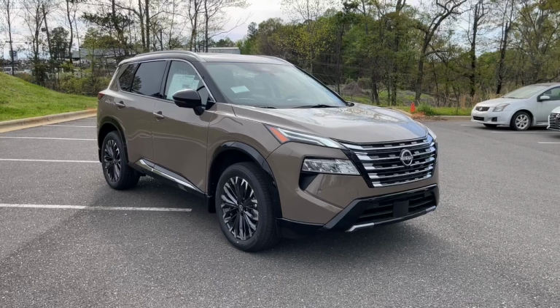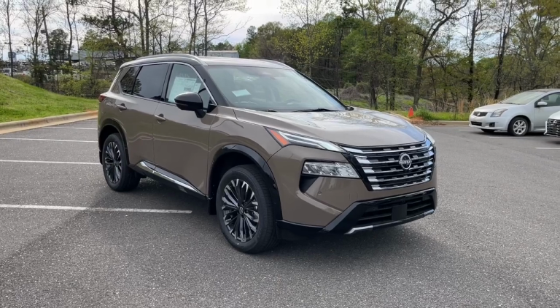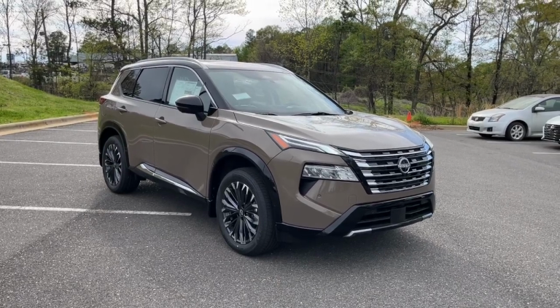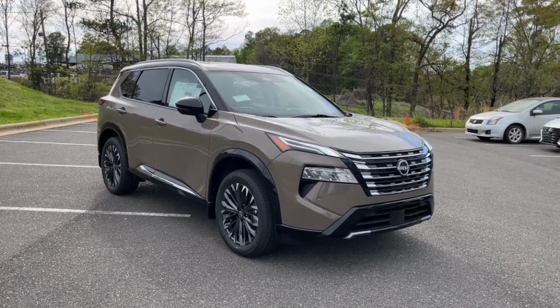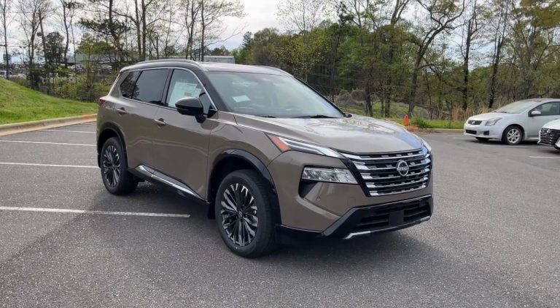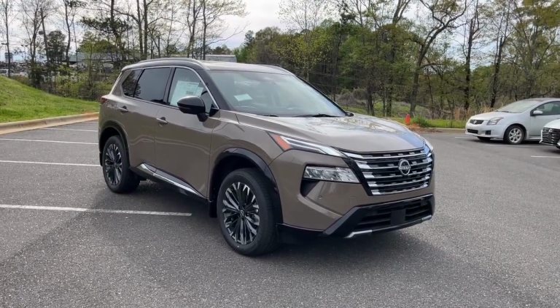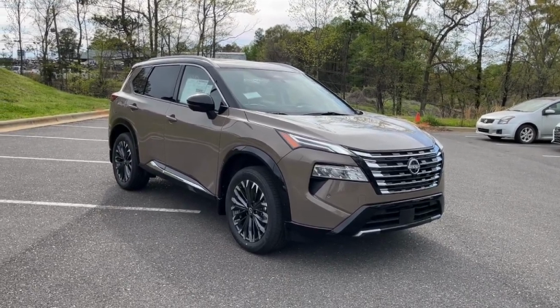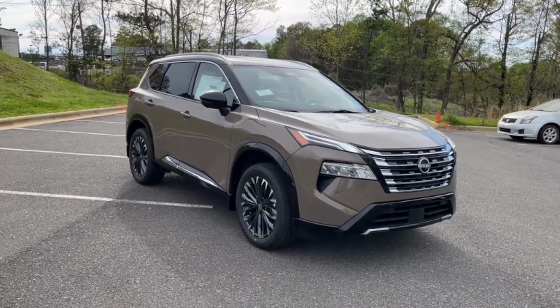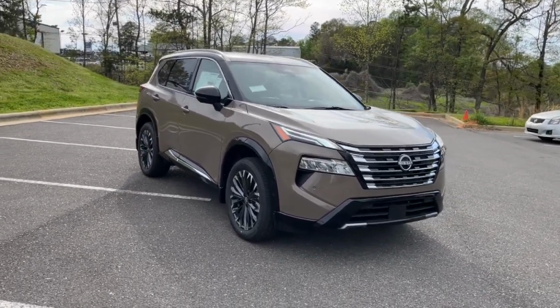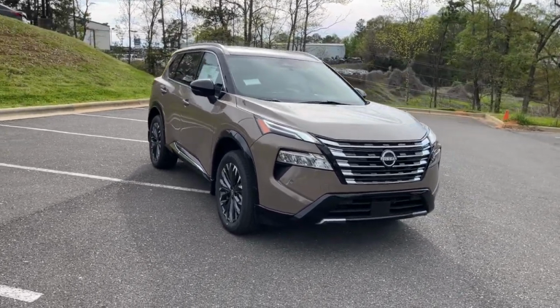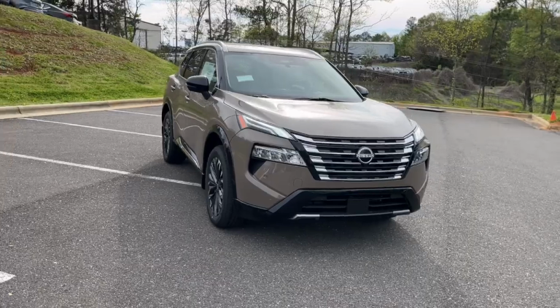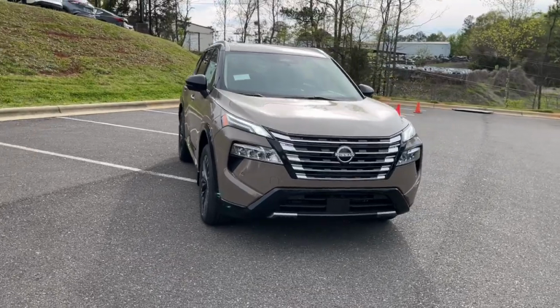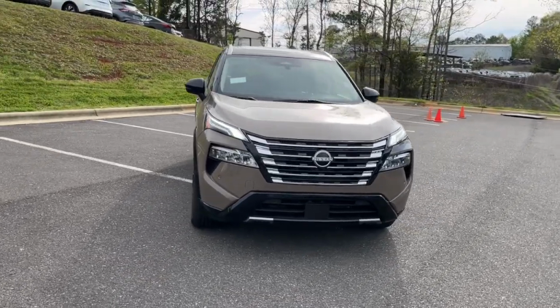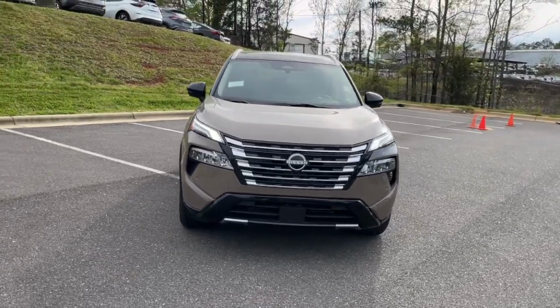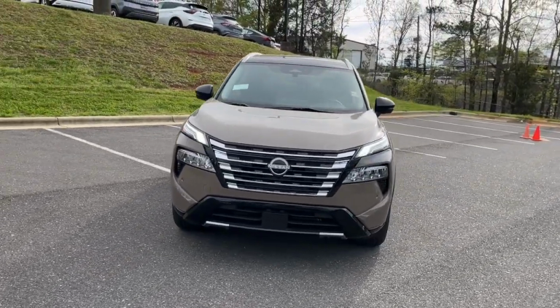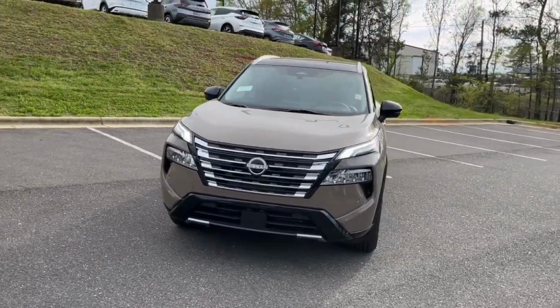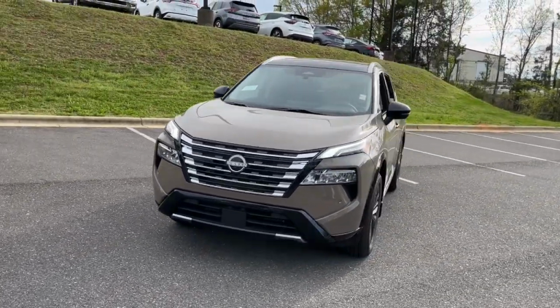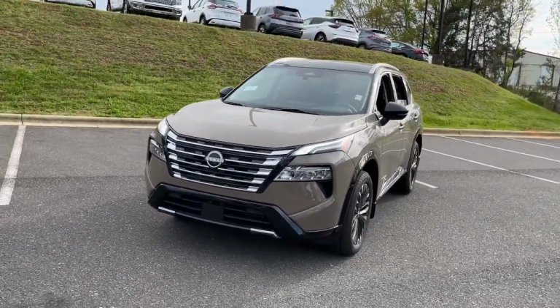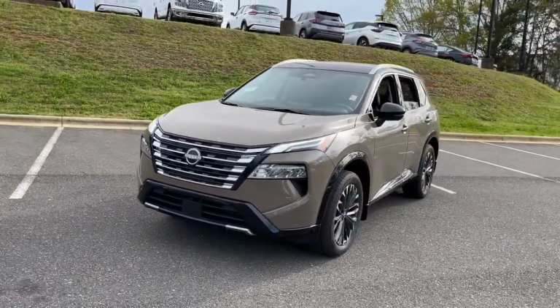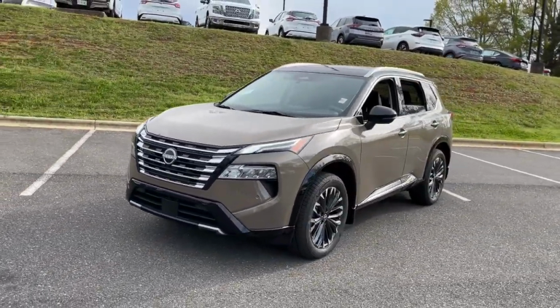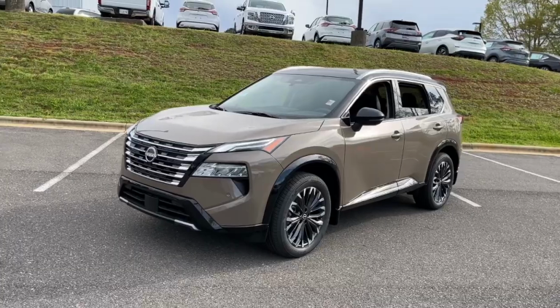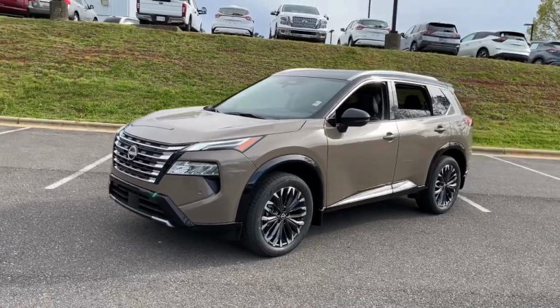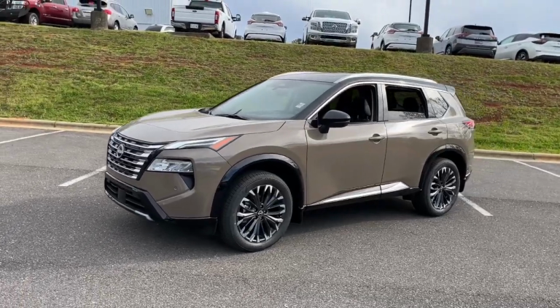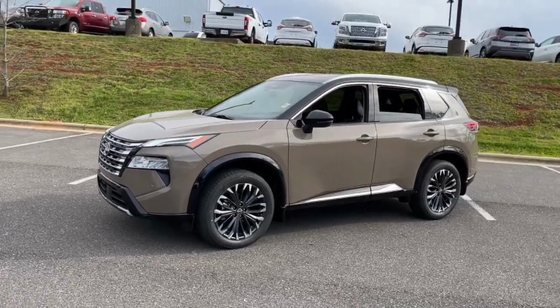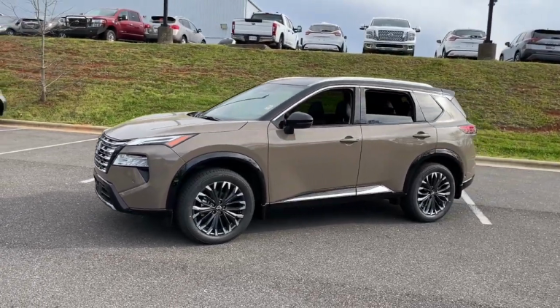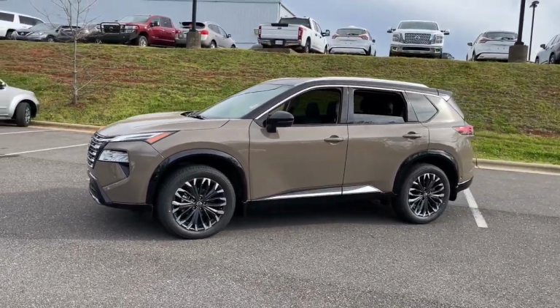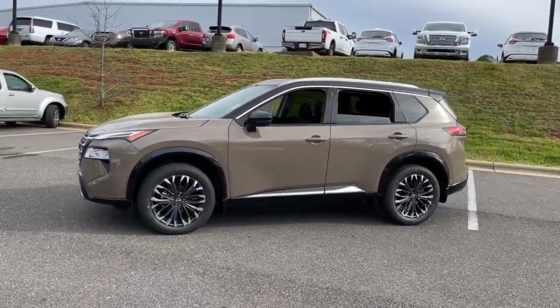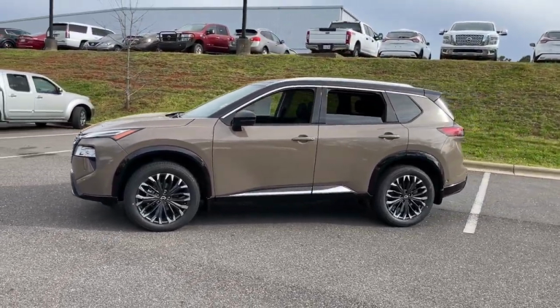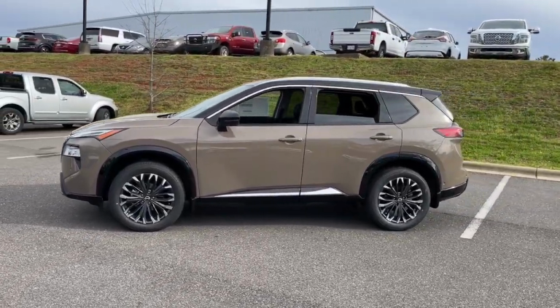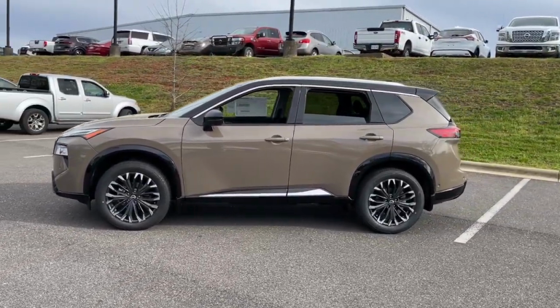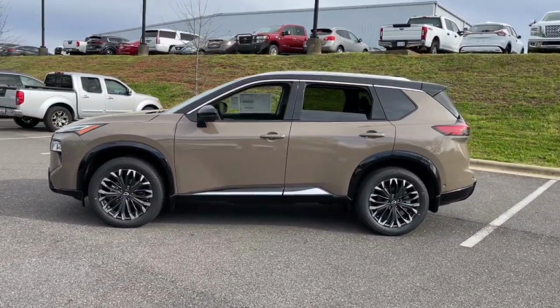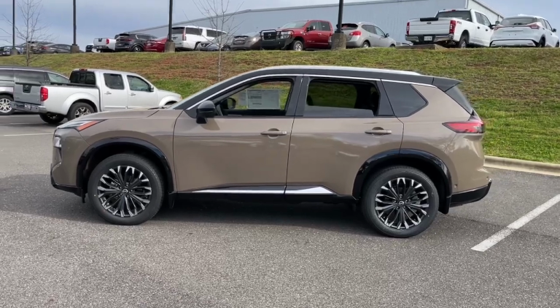You will be amazed by this 2024 Nissan Rogue. This feature-rich Rogue adds confidence and convenience to everyday life. Standard driver-assist safety tech, large cargo capacity, and spacious seating have your back wherever the road may lead.